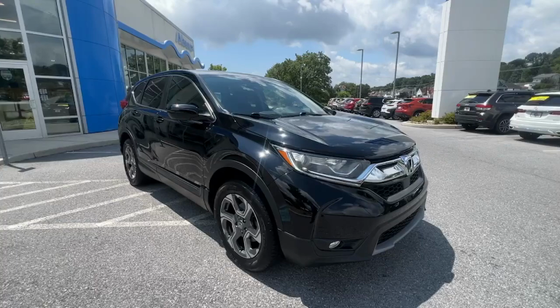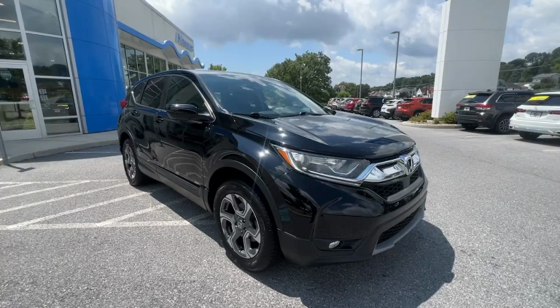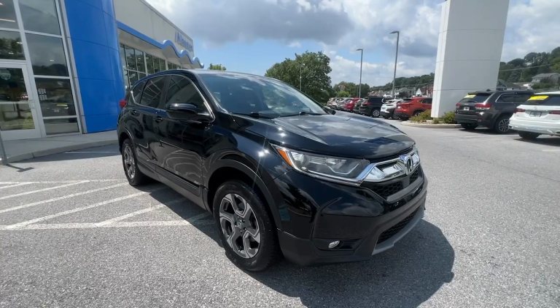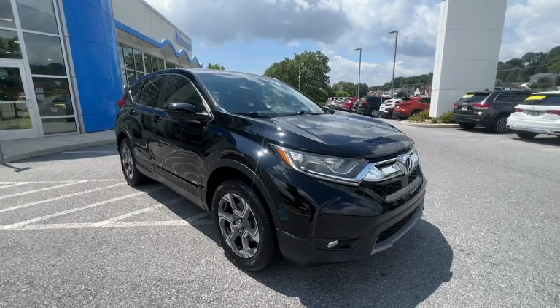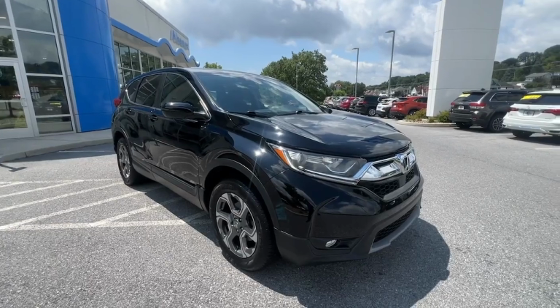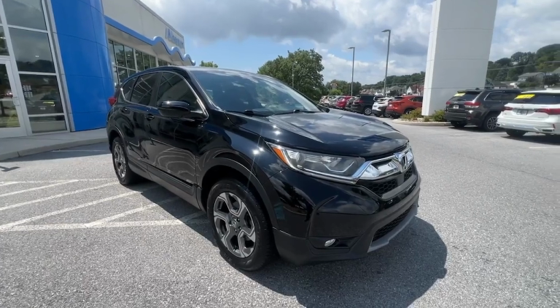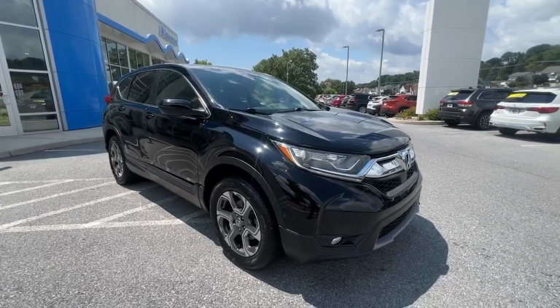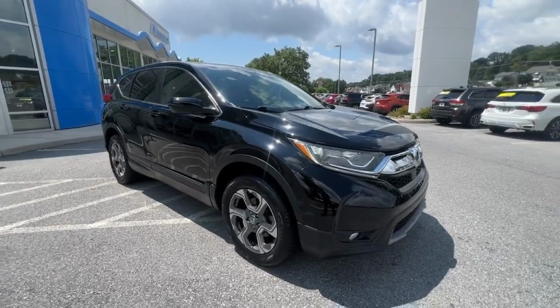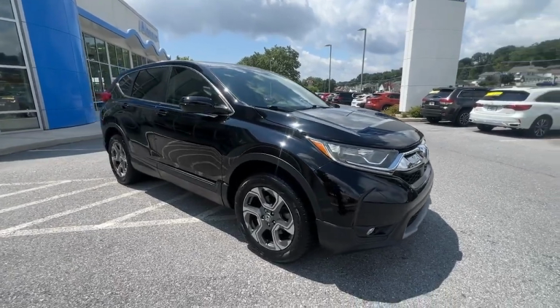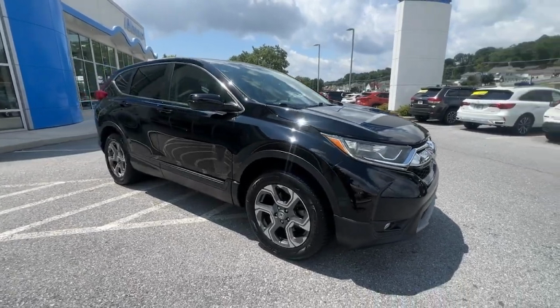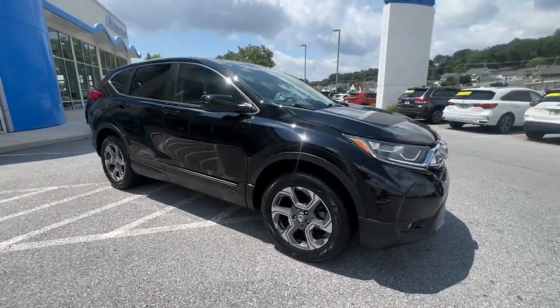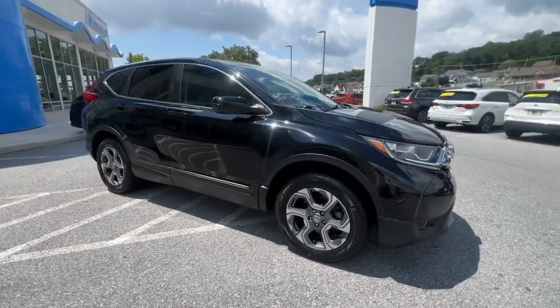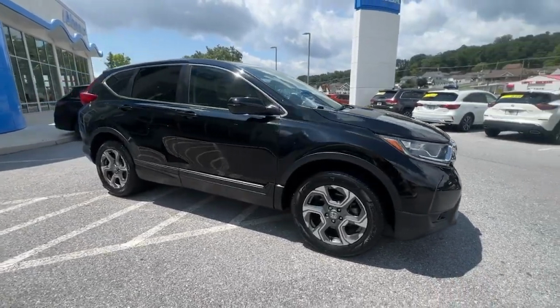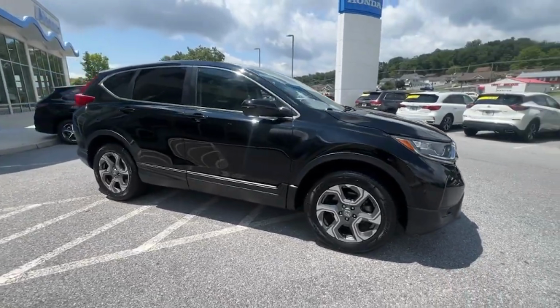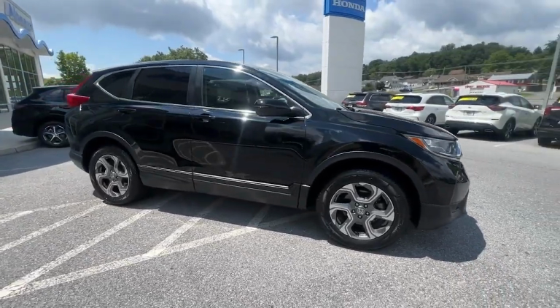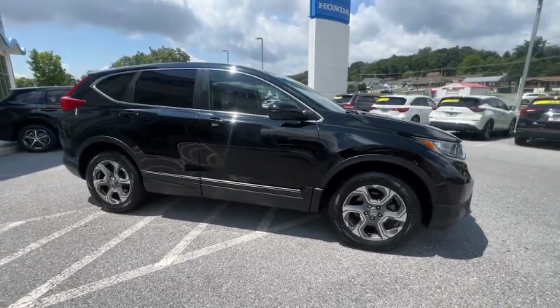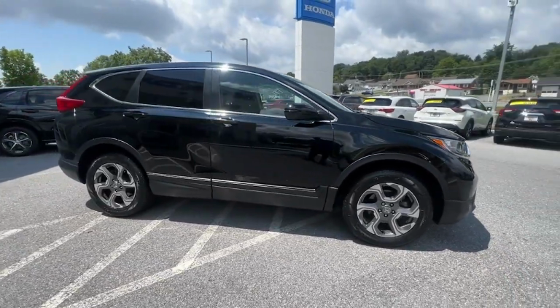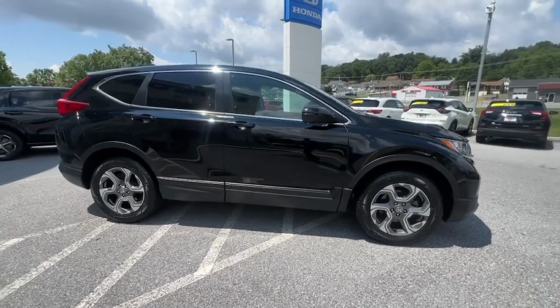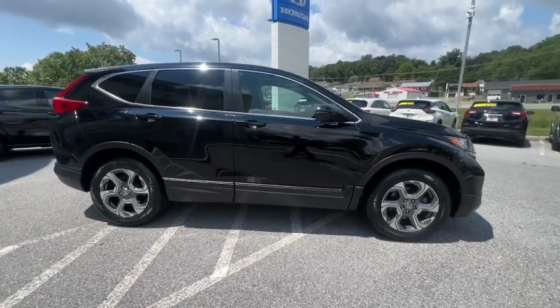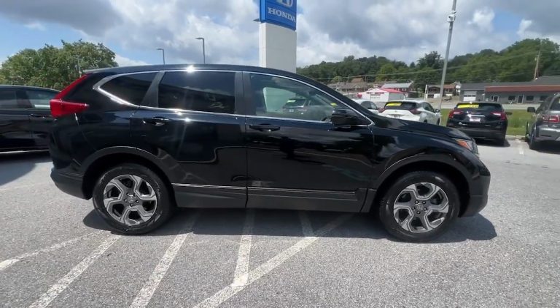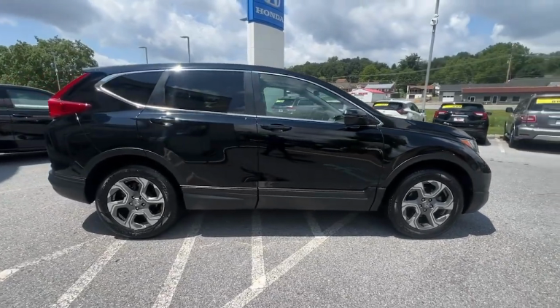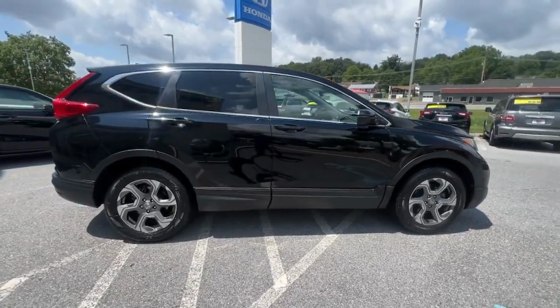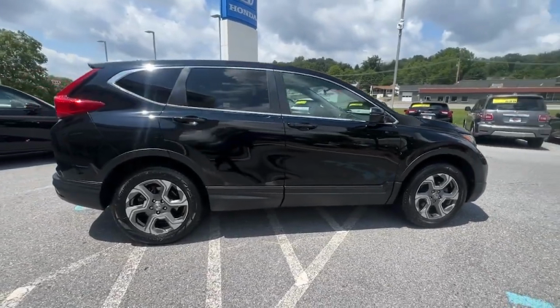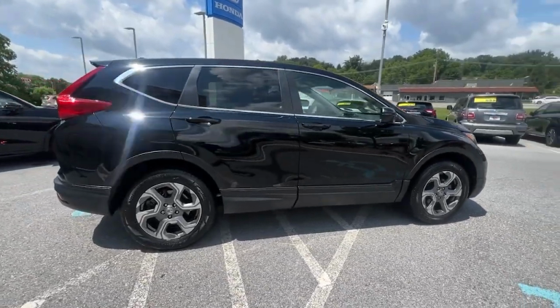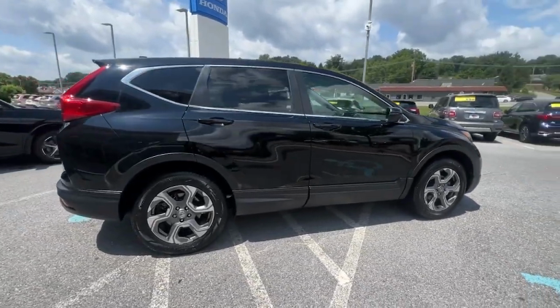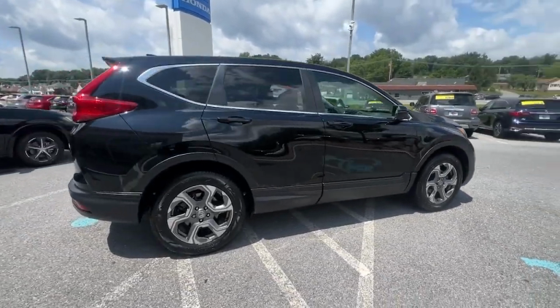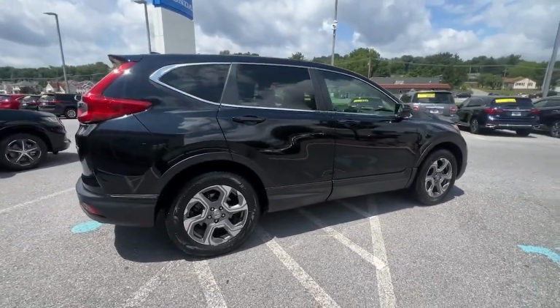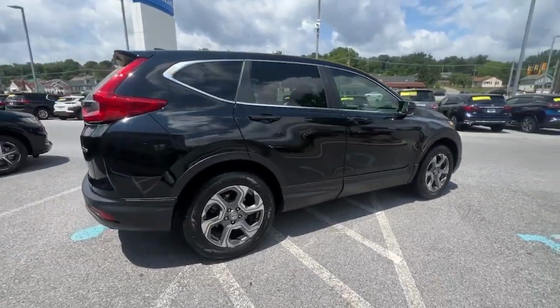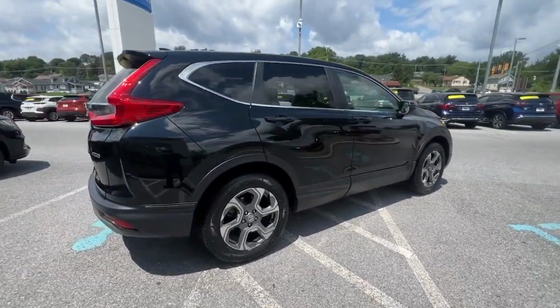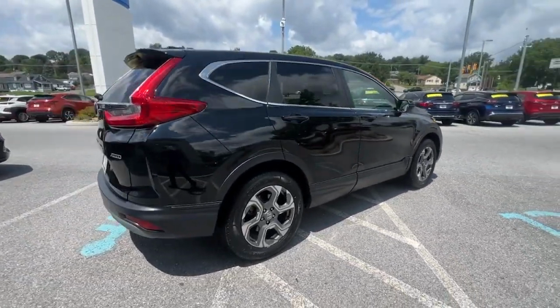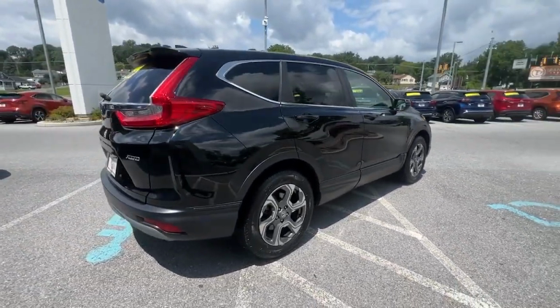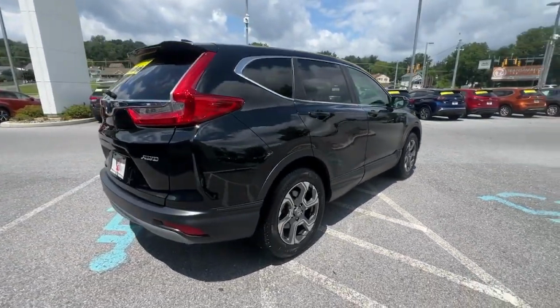Your next car could be the 2018 Honda CR-V. With less than 60,000 miles on the odometer, this vehicle provides excellent value.